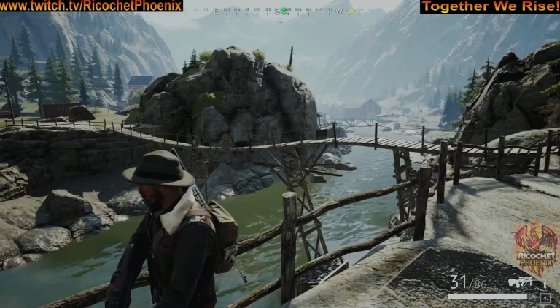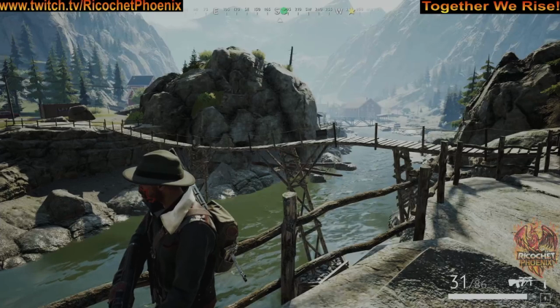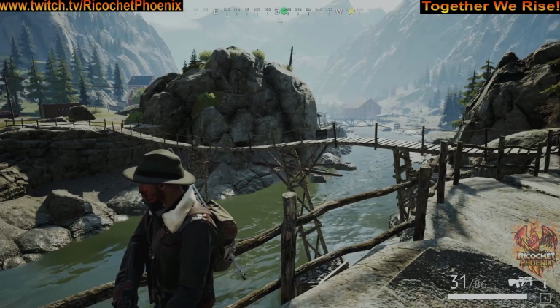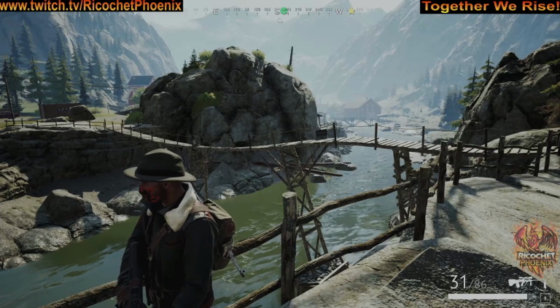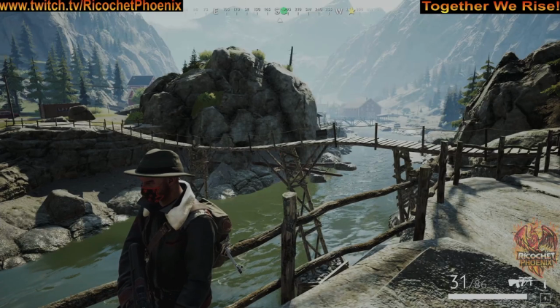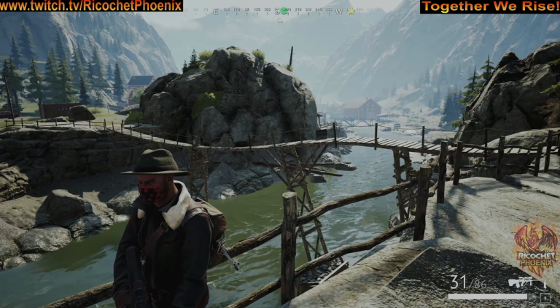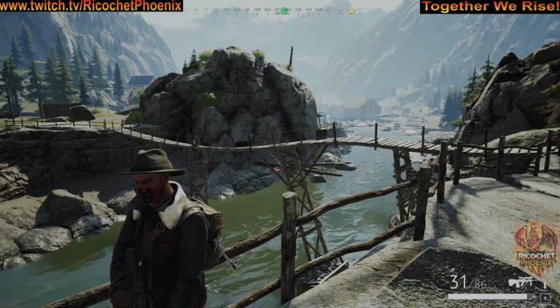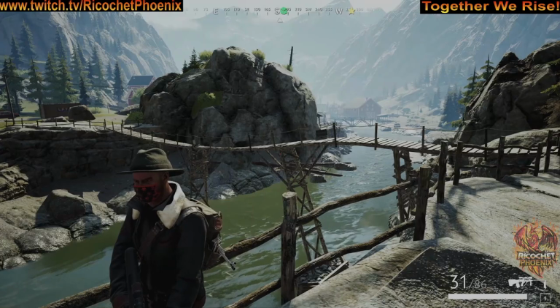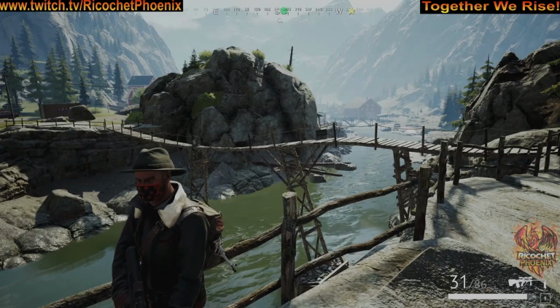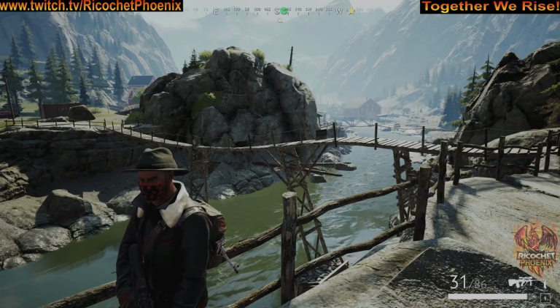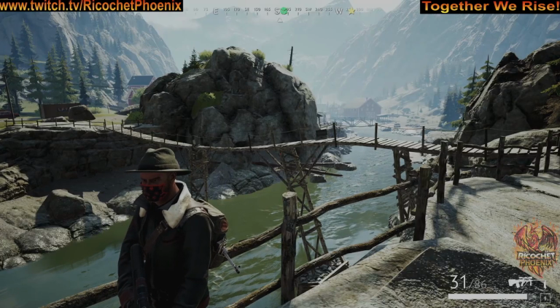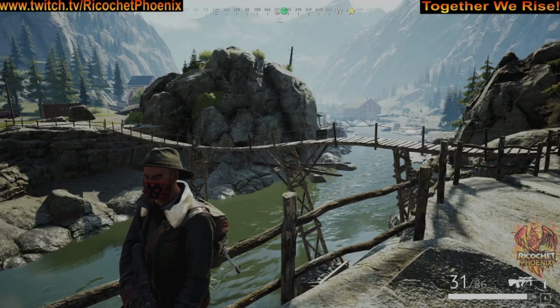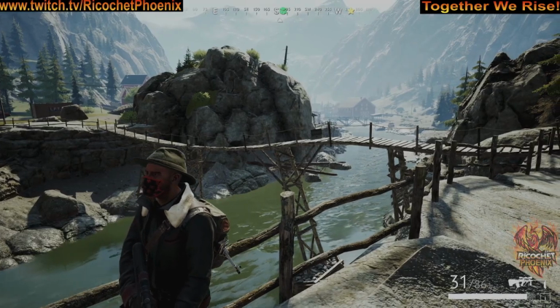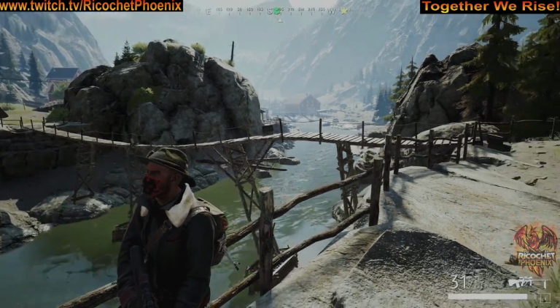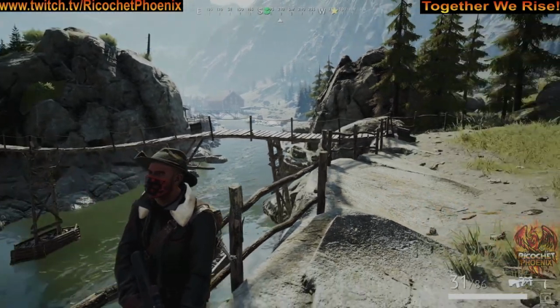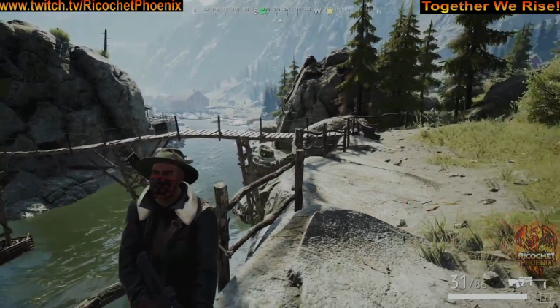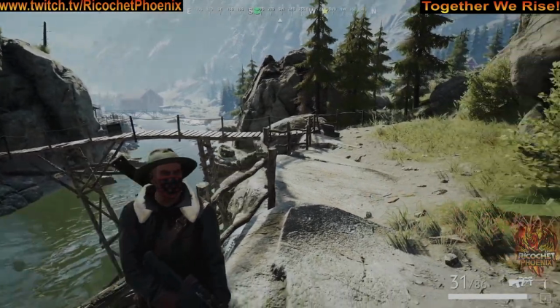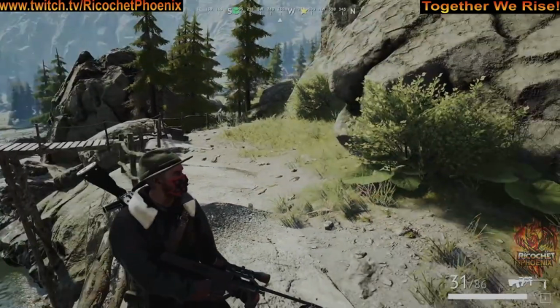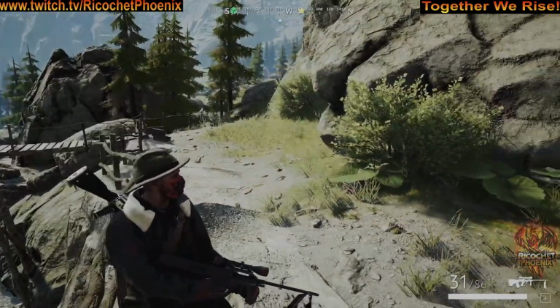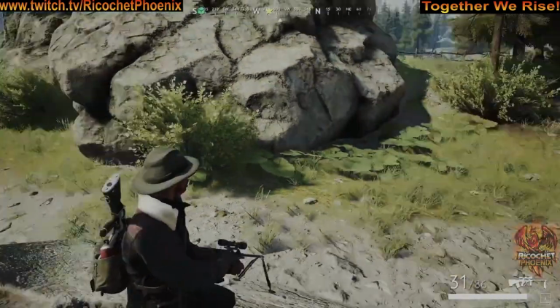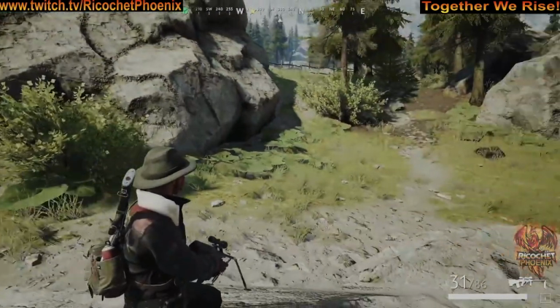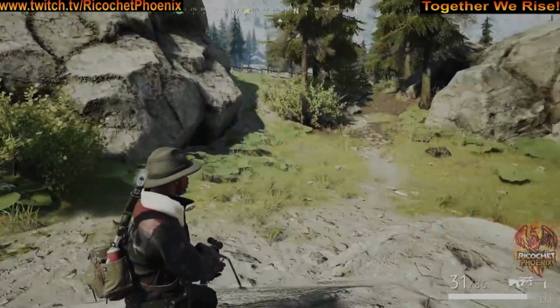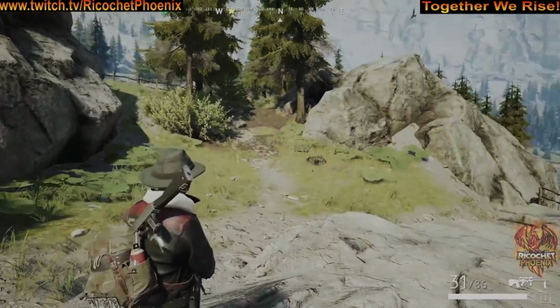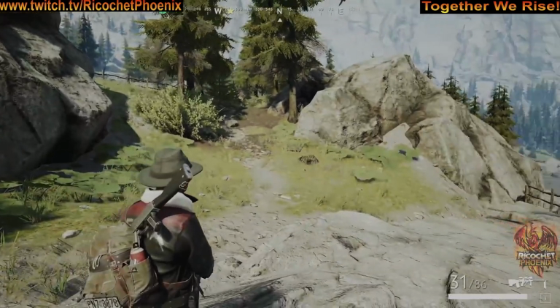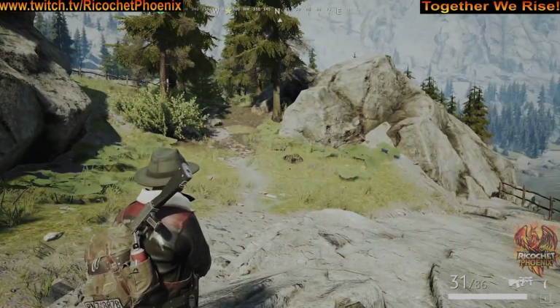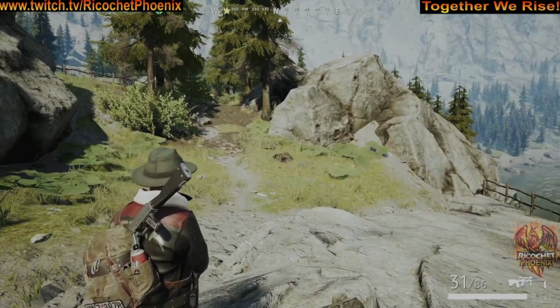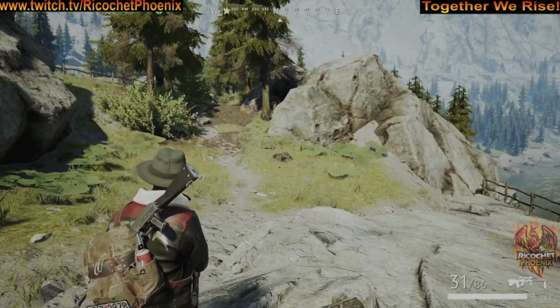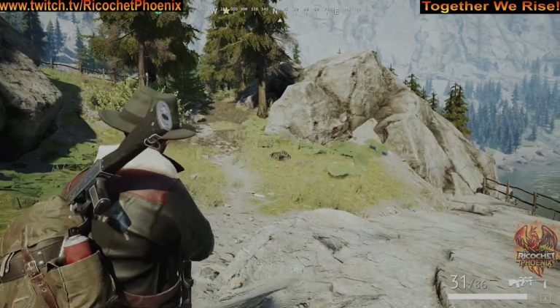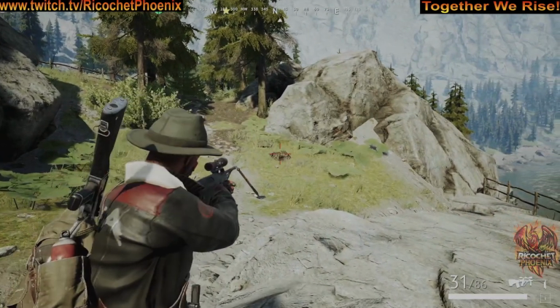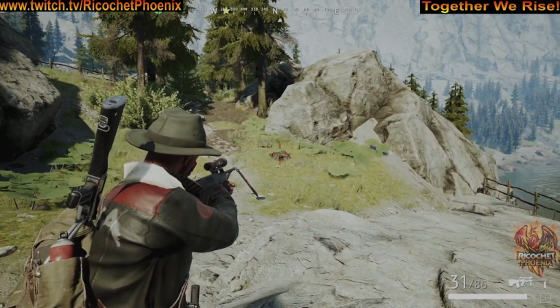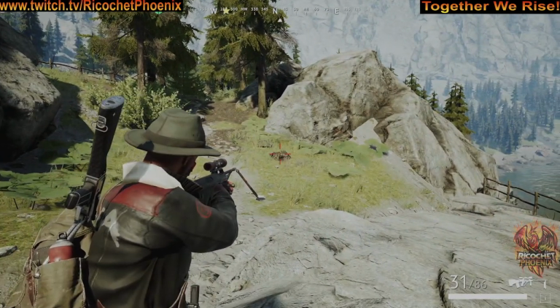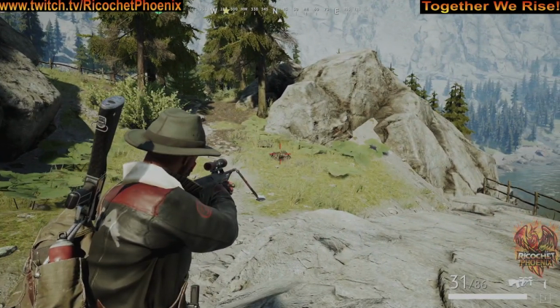Not hard to find this stash. Just head to the trail bridge on the north end of the map, come across the bridge, head north off of the bridge, and you'll find your stash located right there underneath that rock.